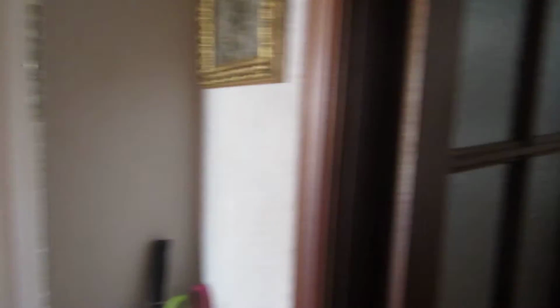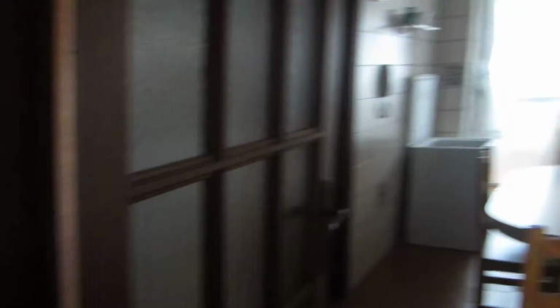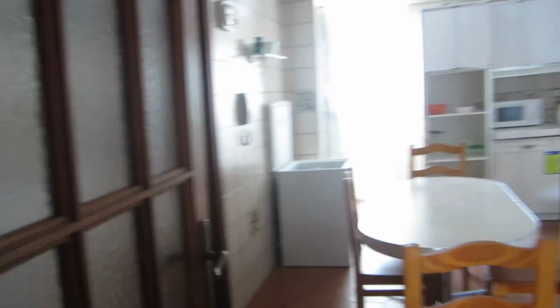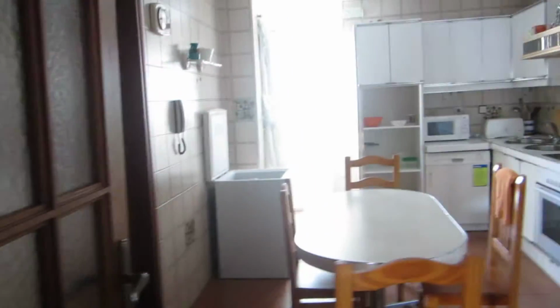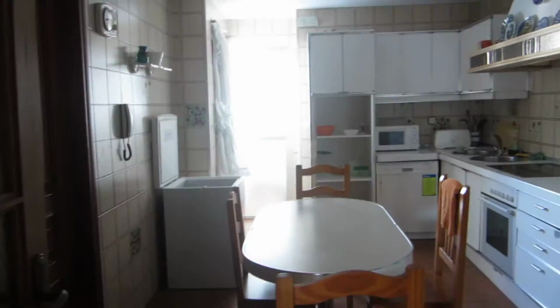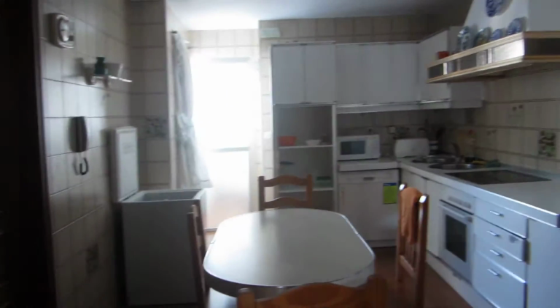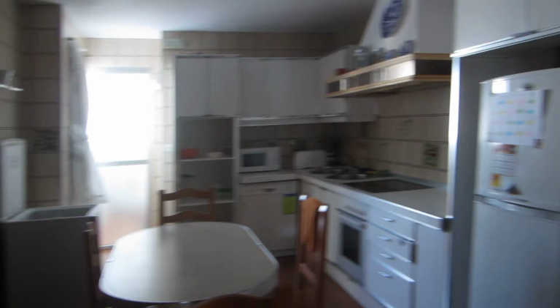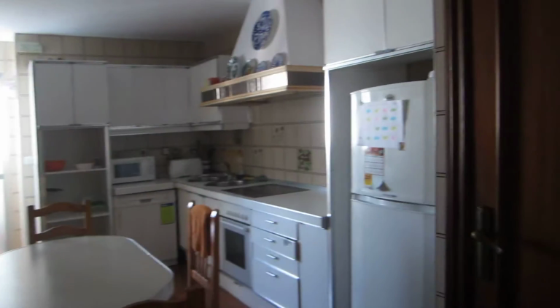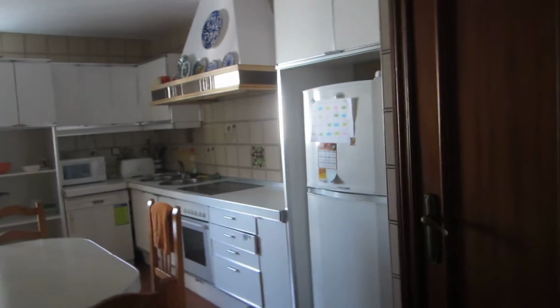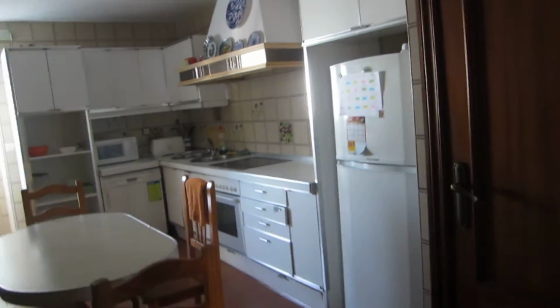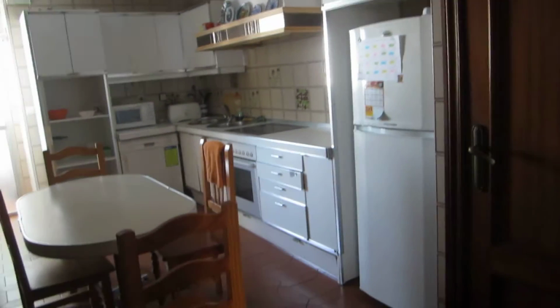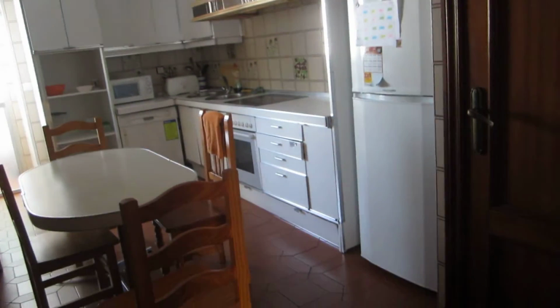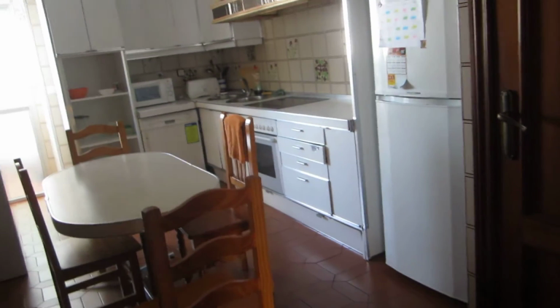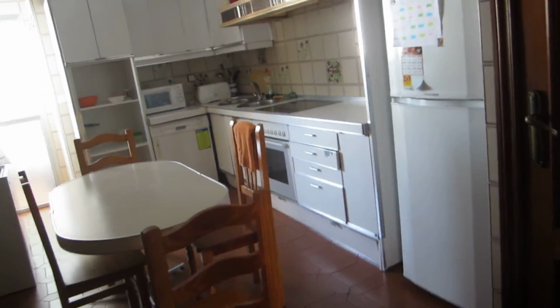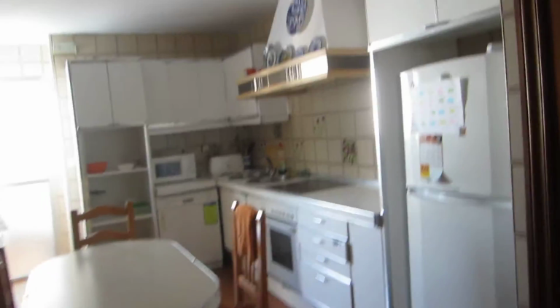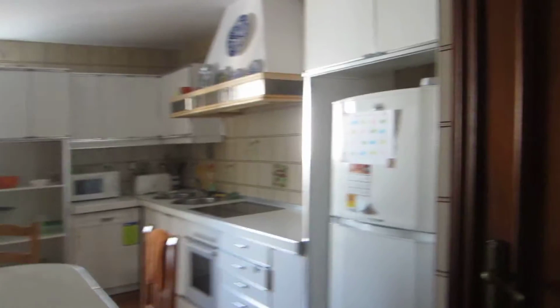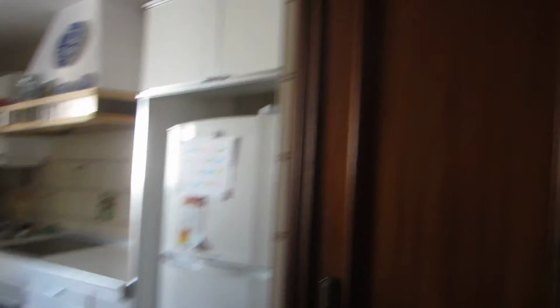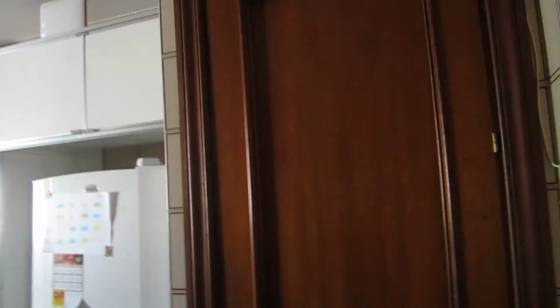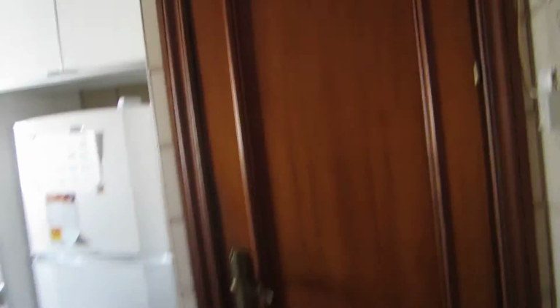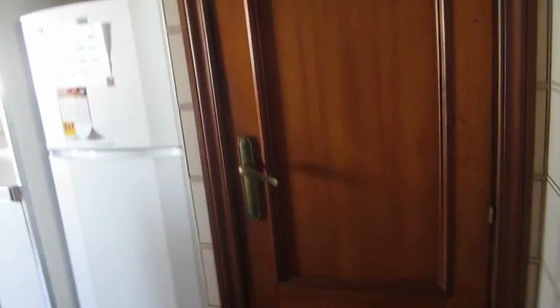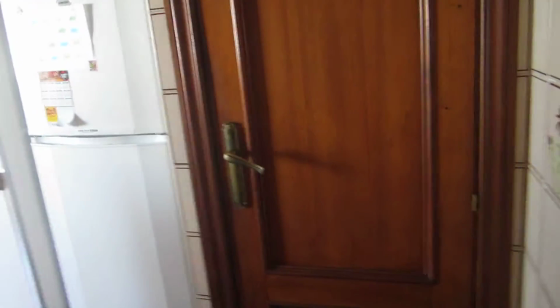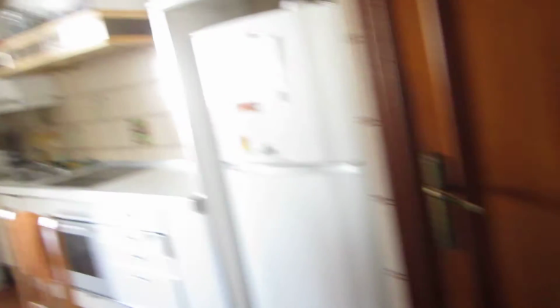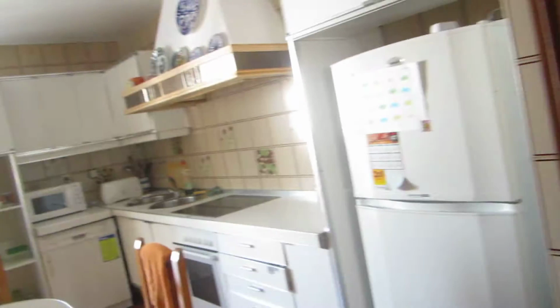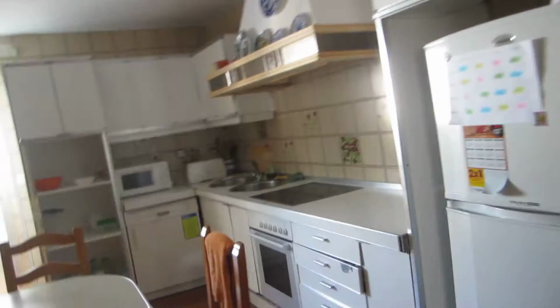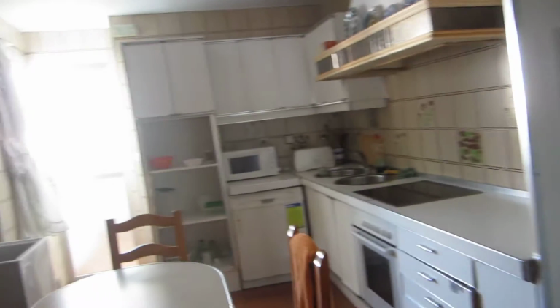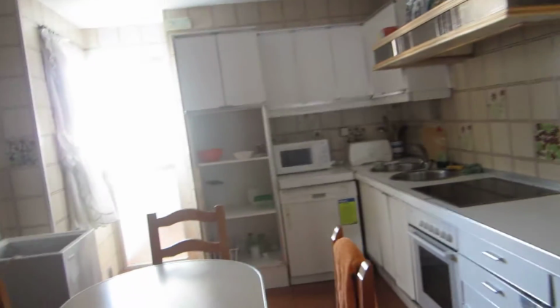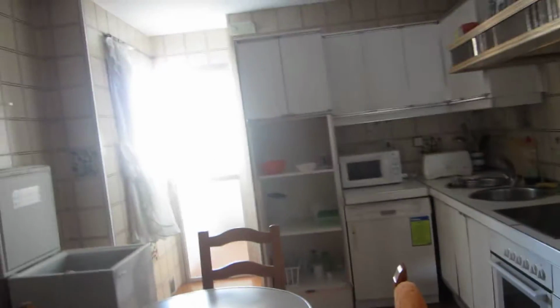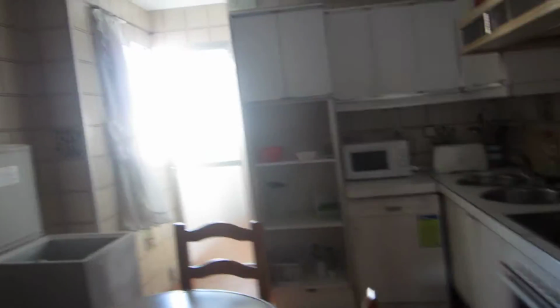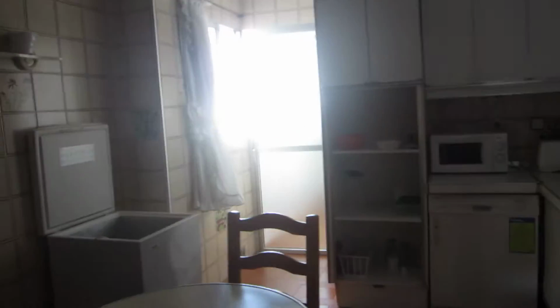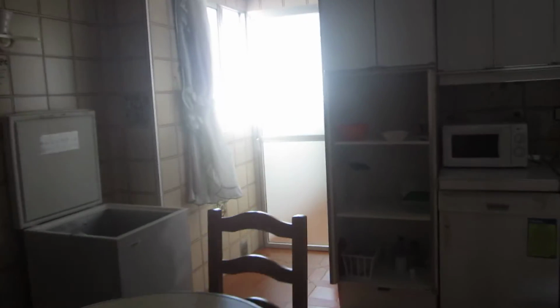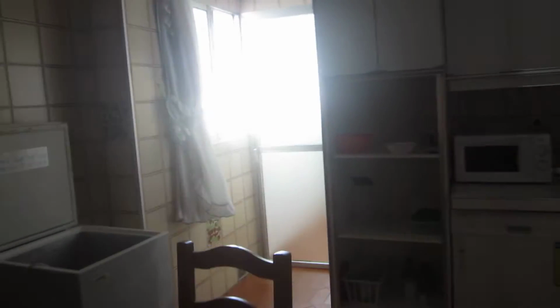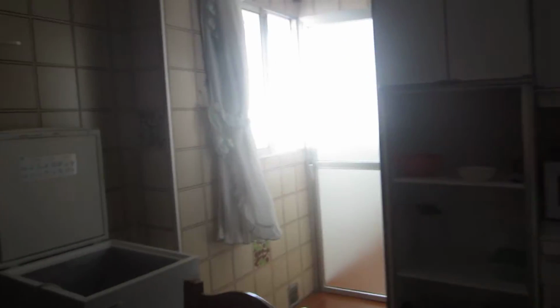This is our kitchen. It's very large, and I love it. It's huge compared to other kitchens that you'll find here in Spain.